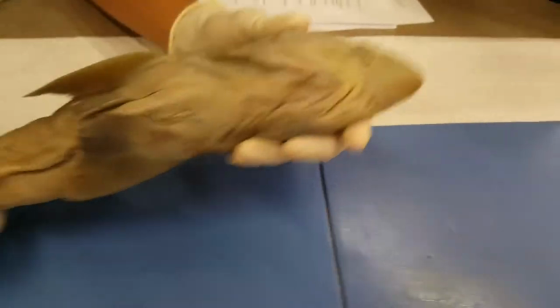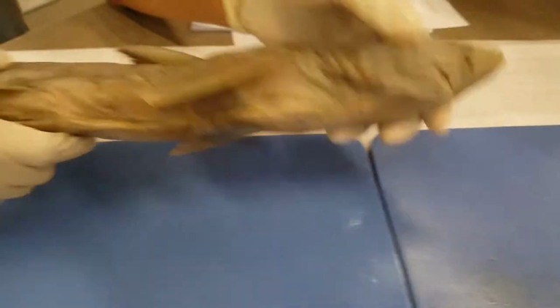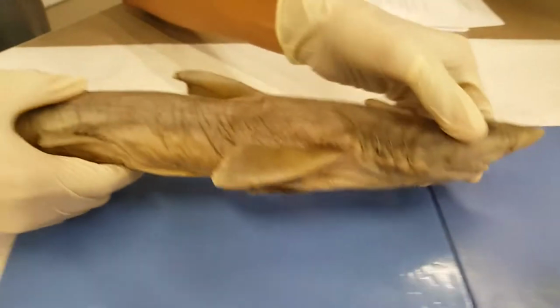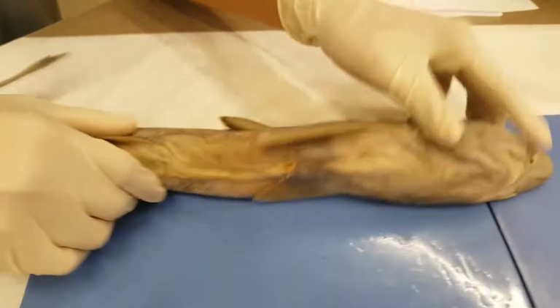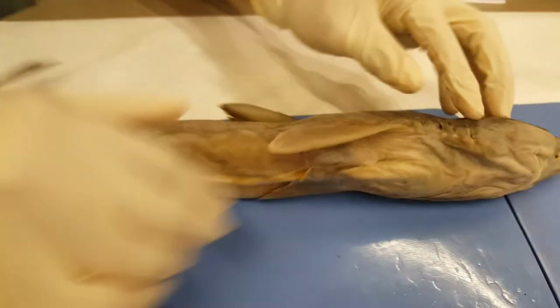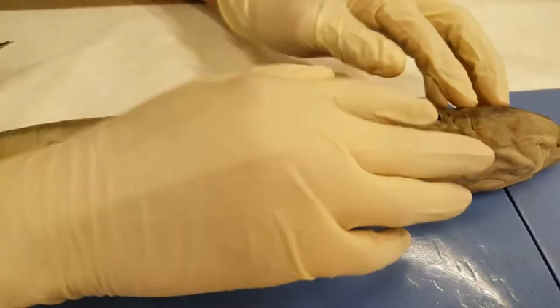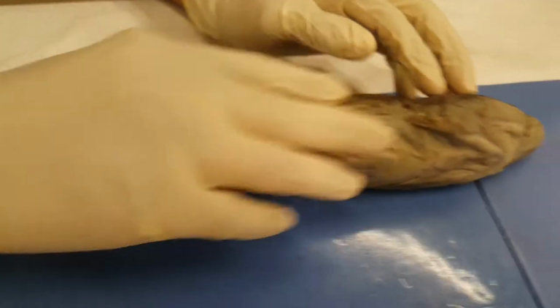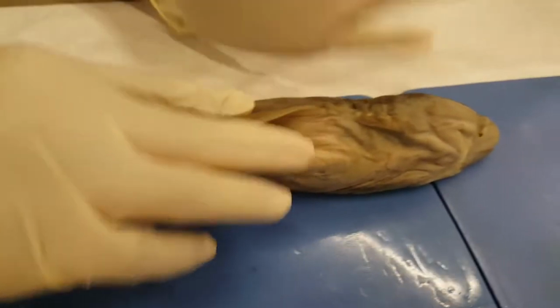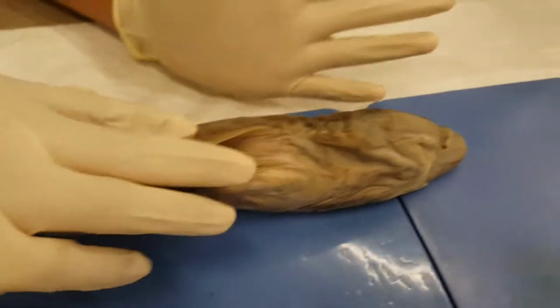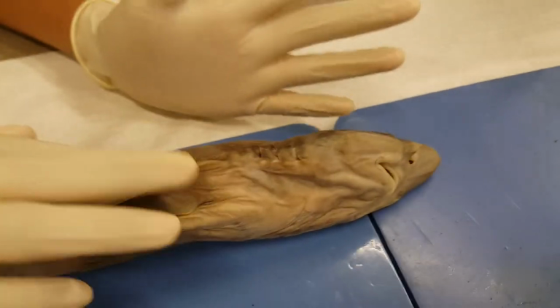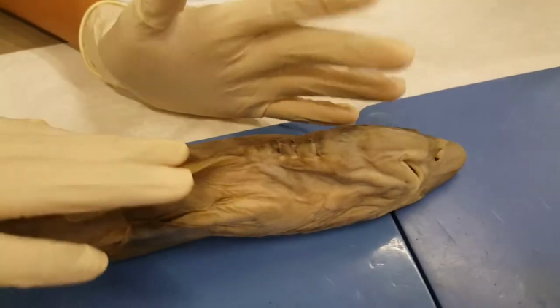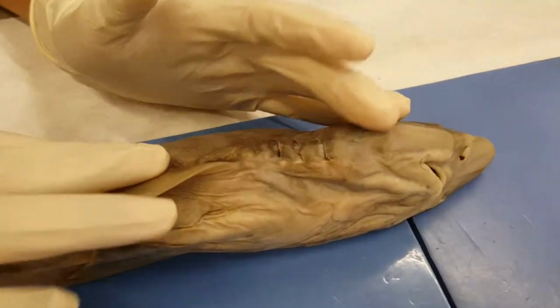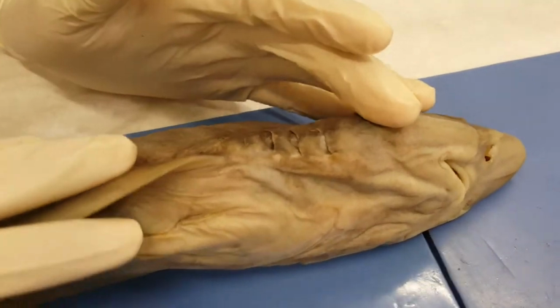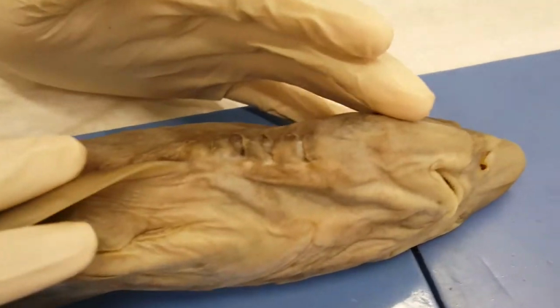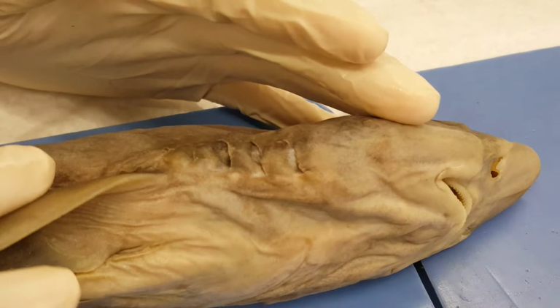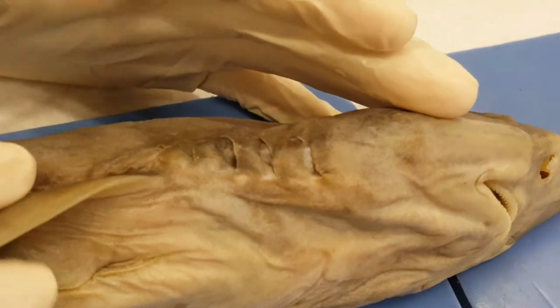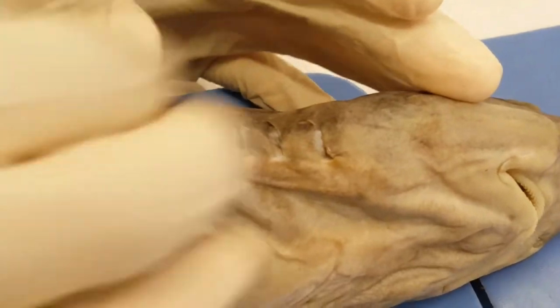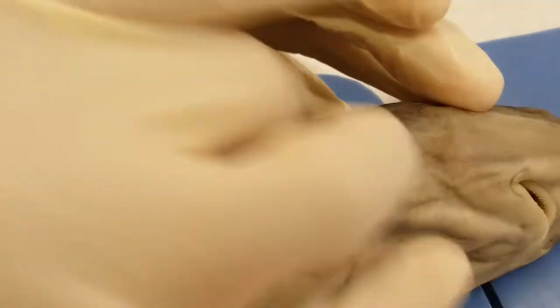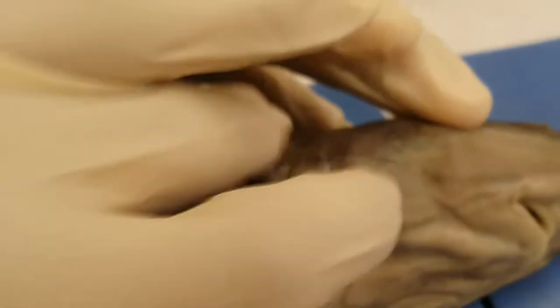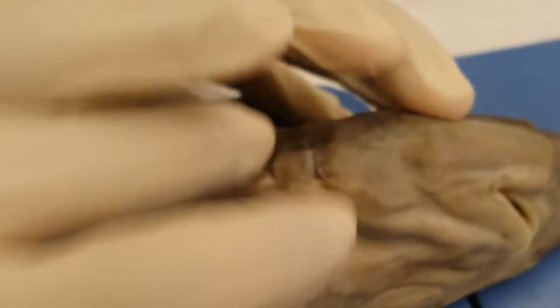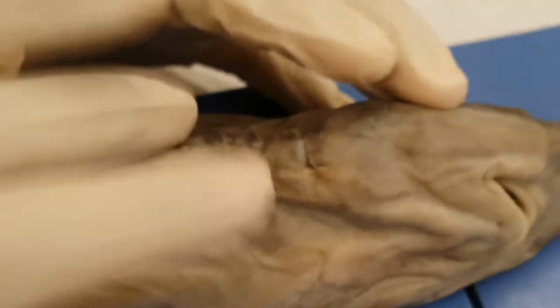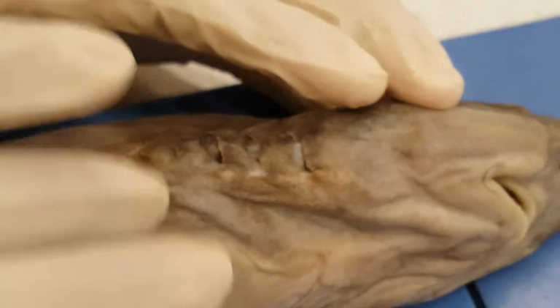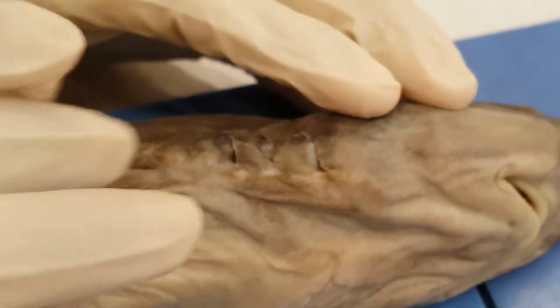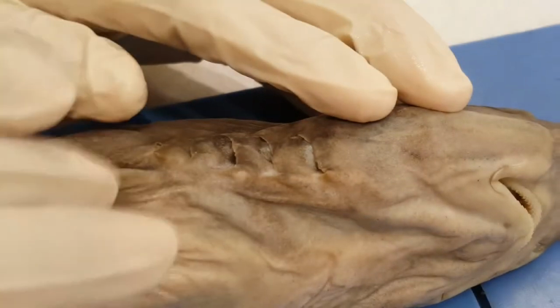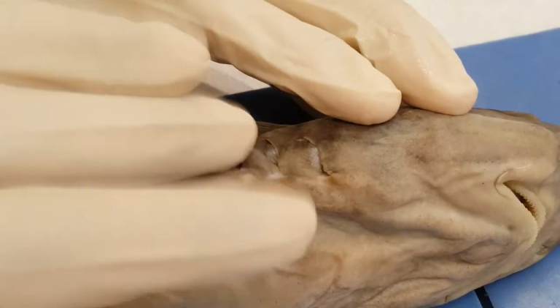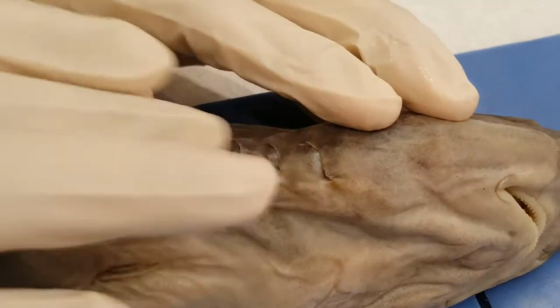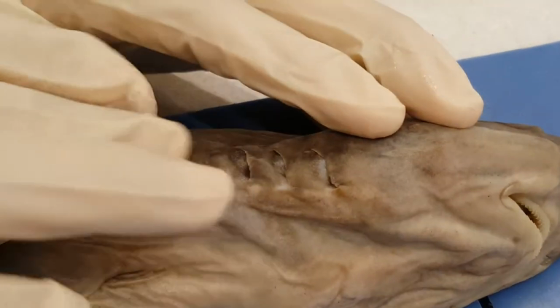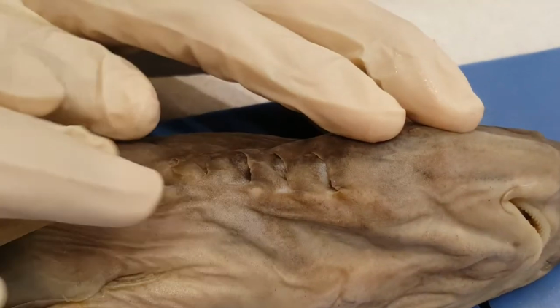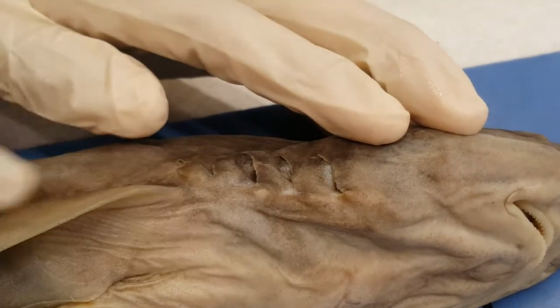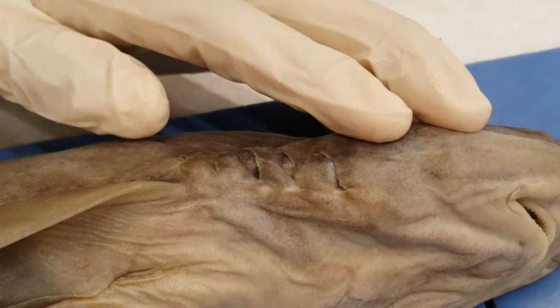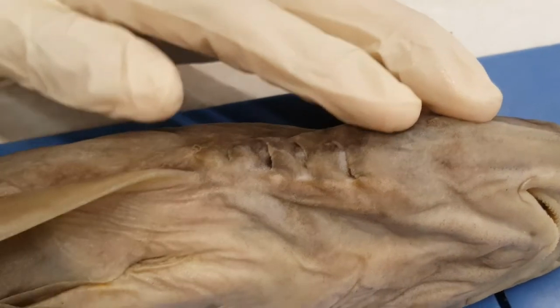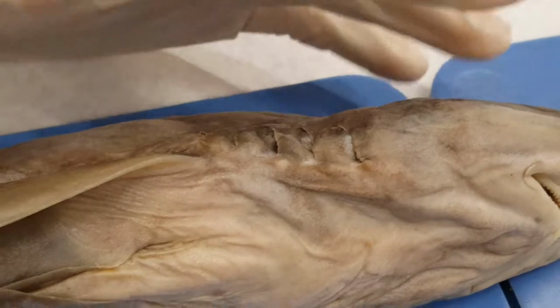After this we have the gill slit, which is another way he can breathe. The vertical slits allow the water to exit from the gills.